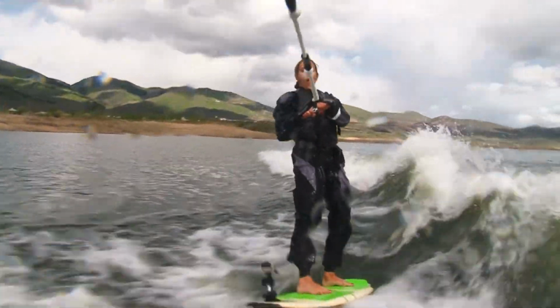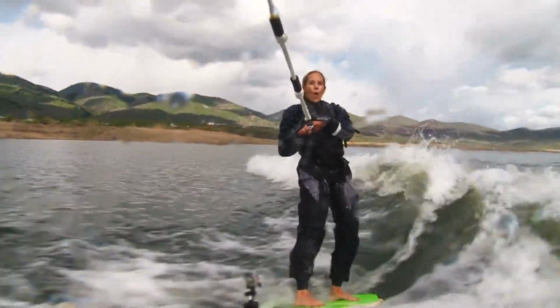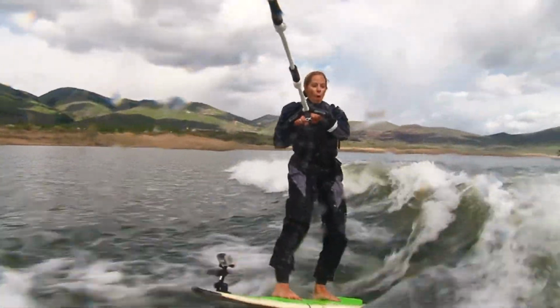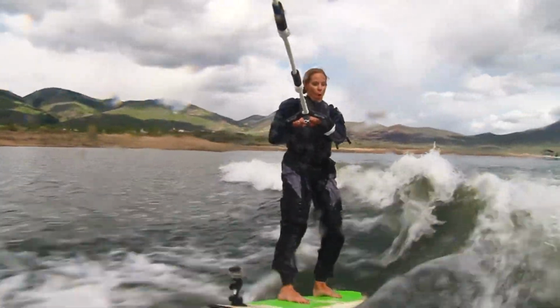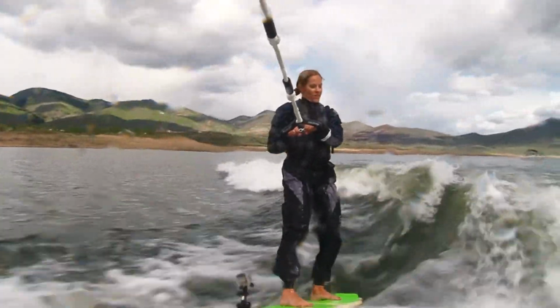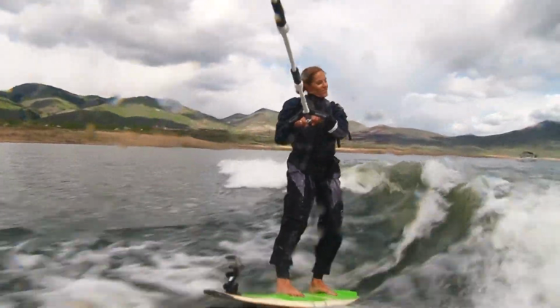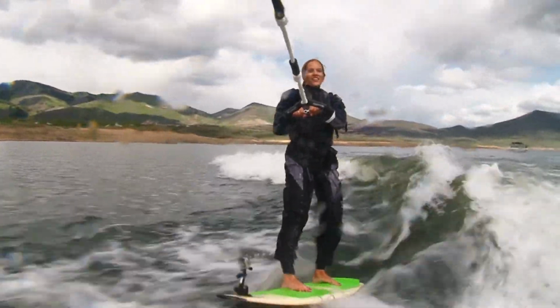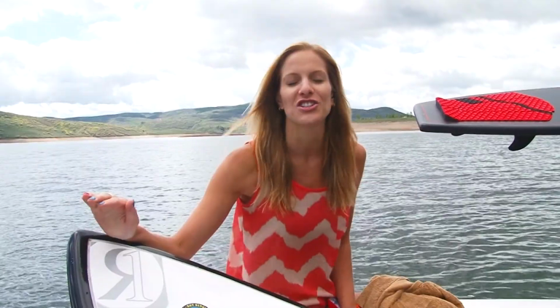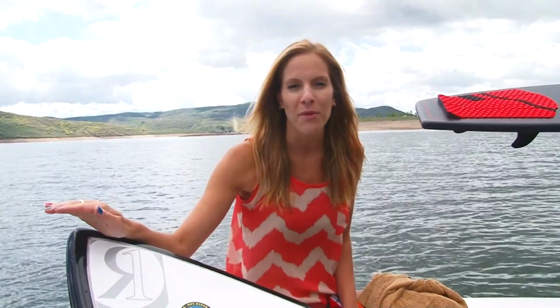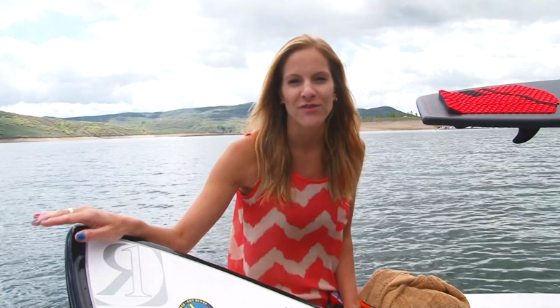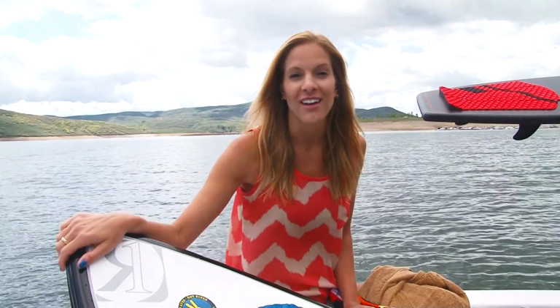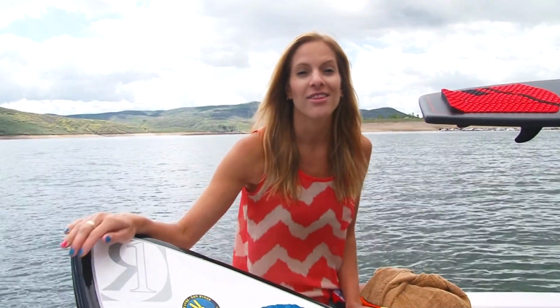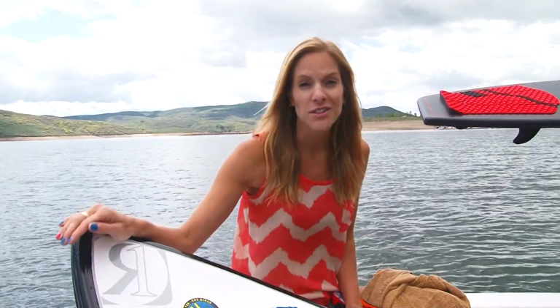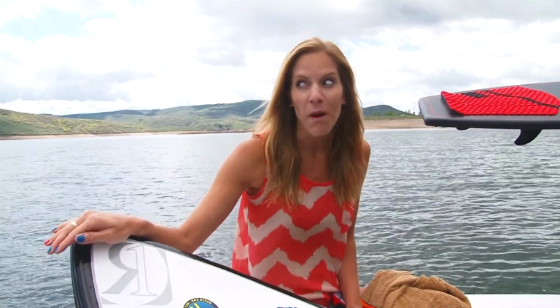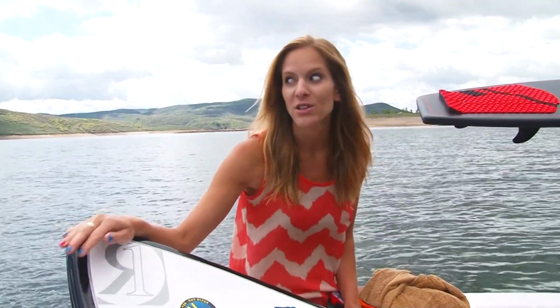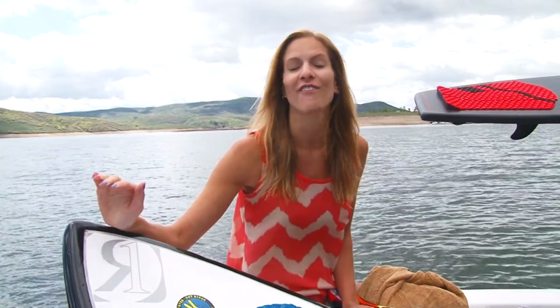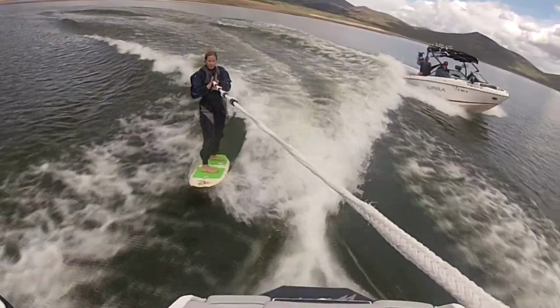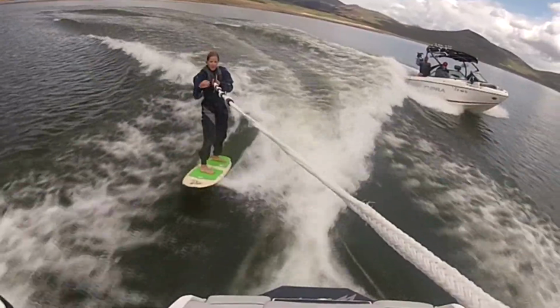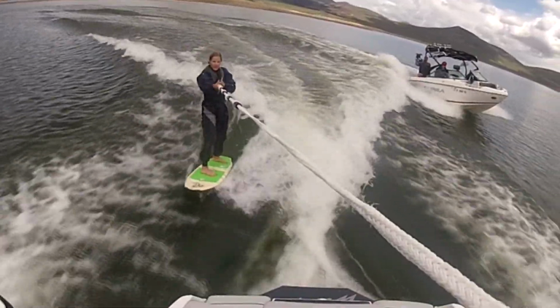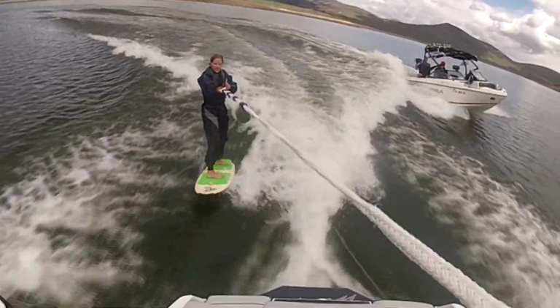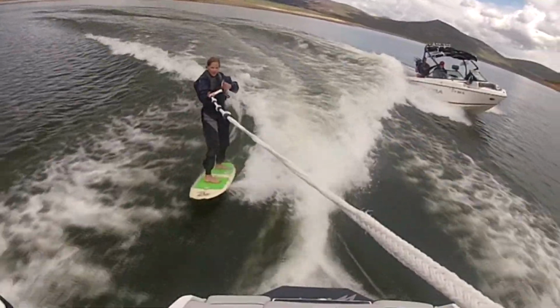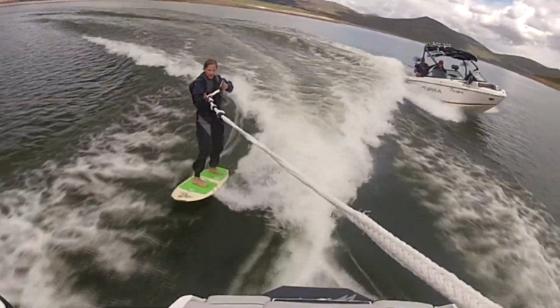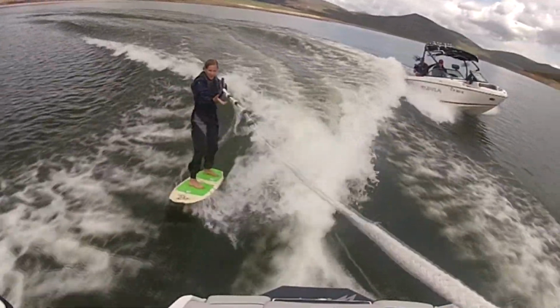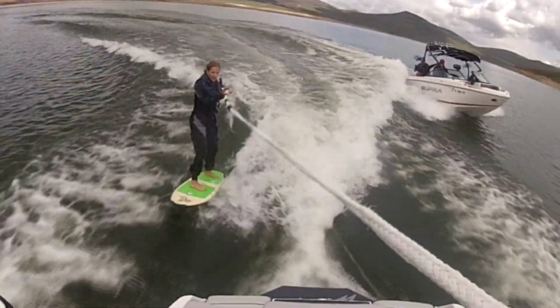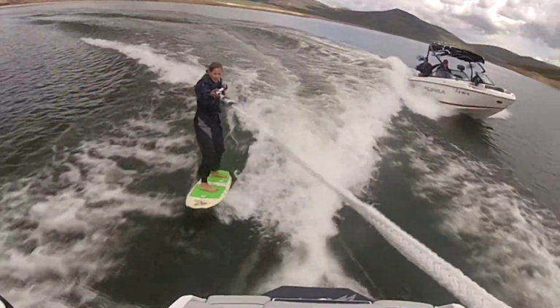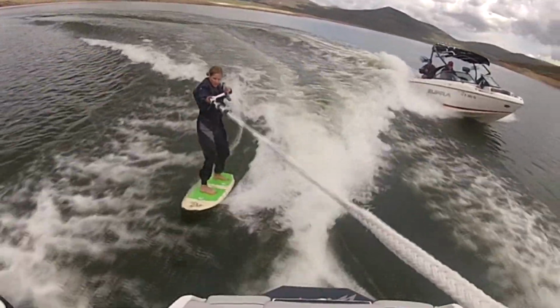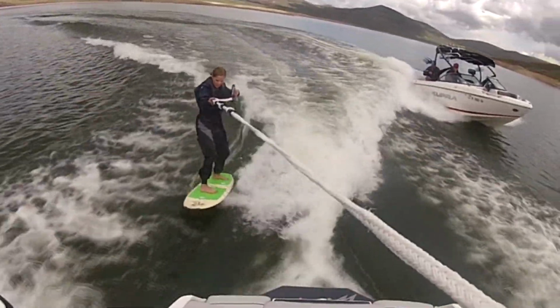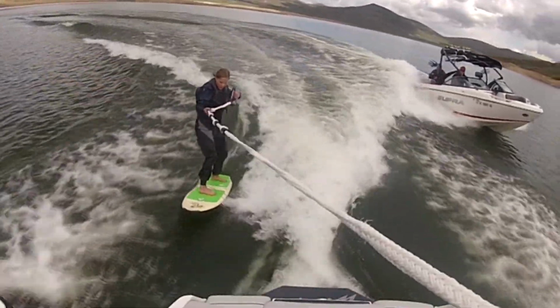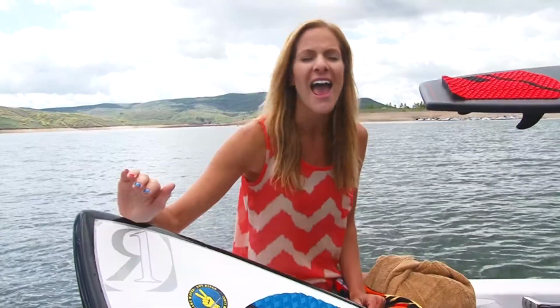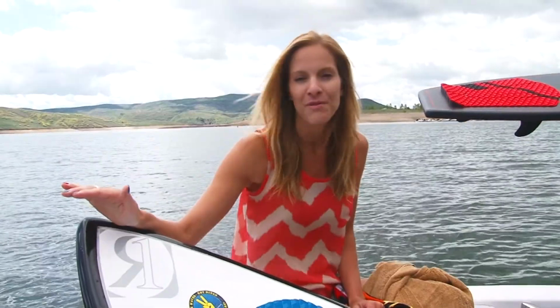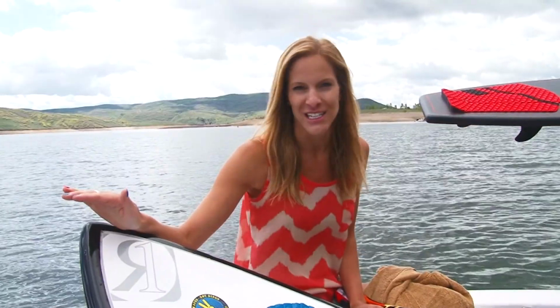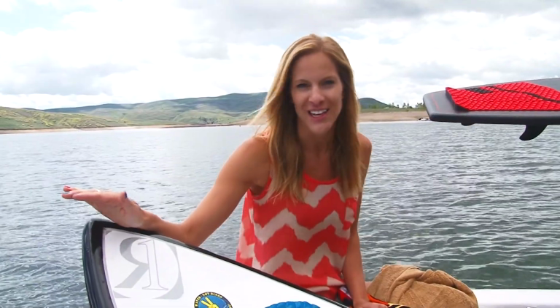It was so easy and so much fun. This Supra puts off a huge wake. It was really fun out there — everybody can do this.